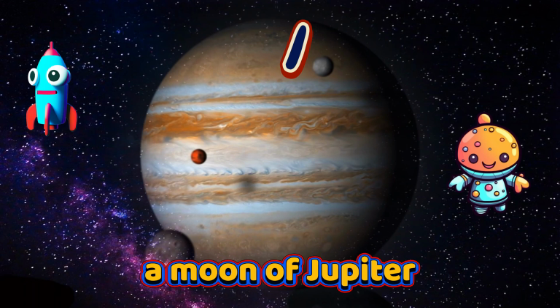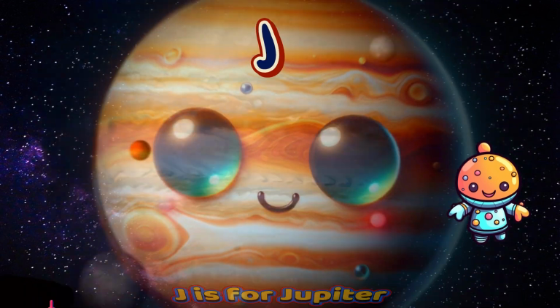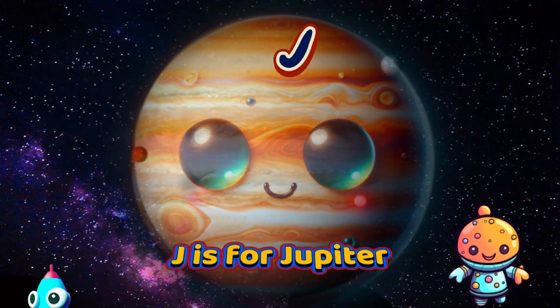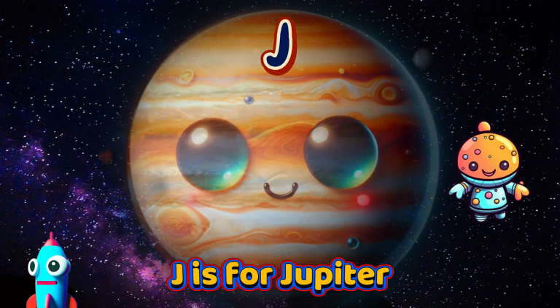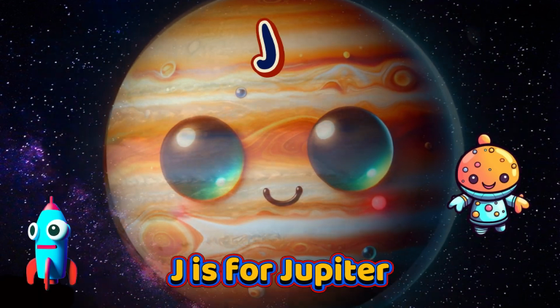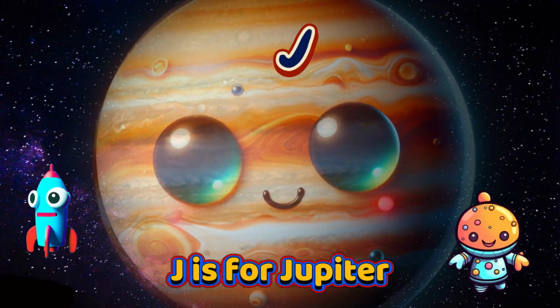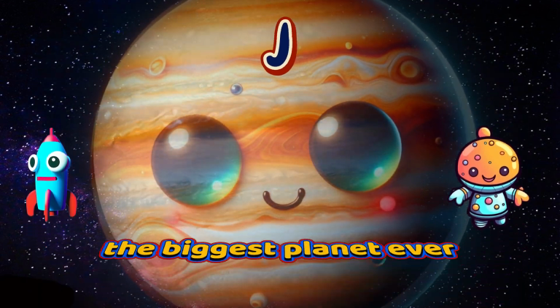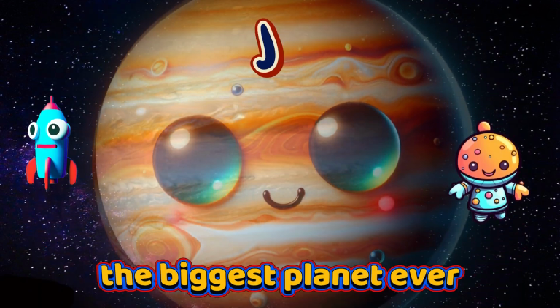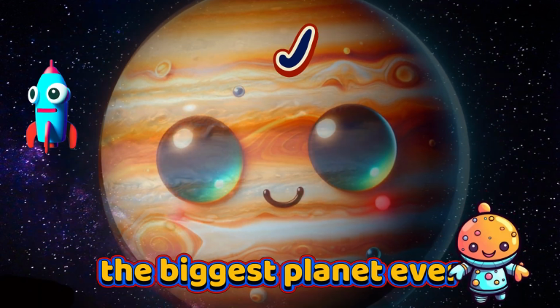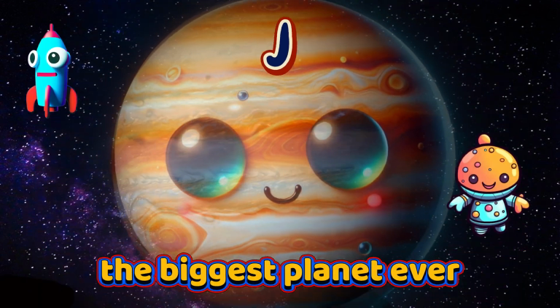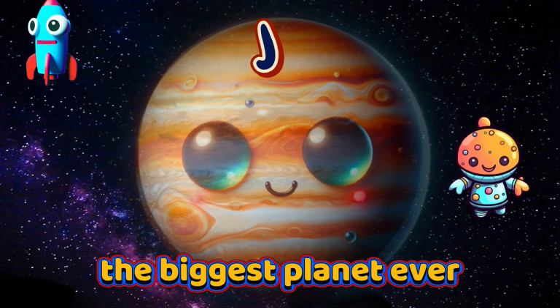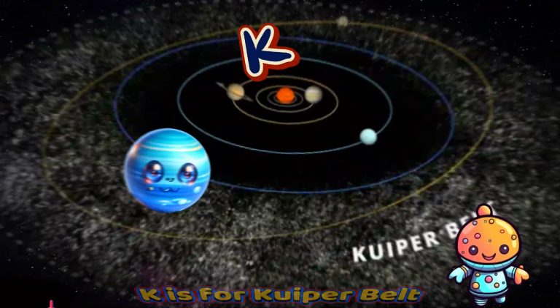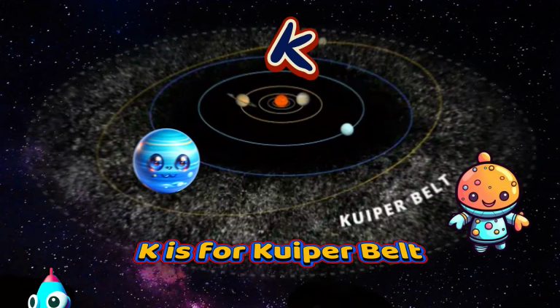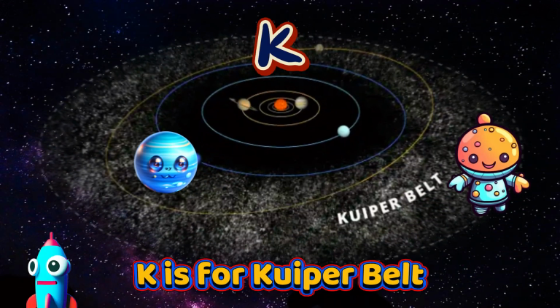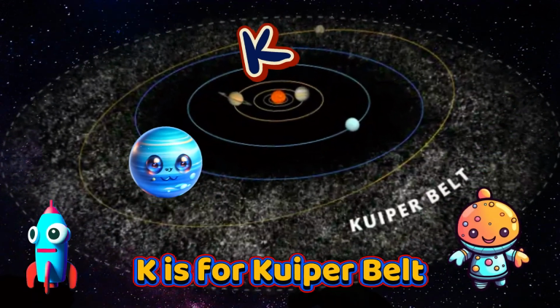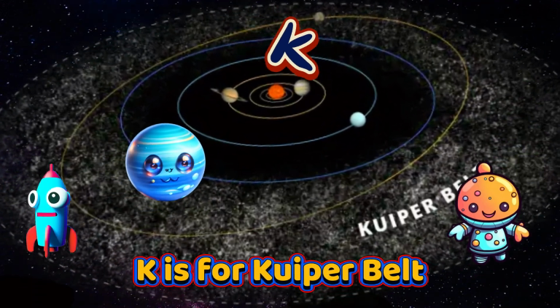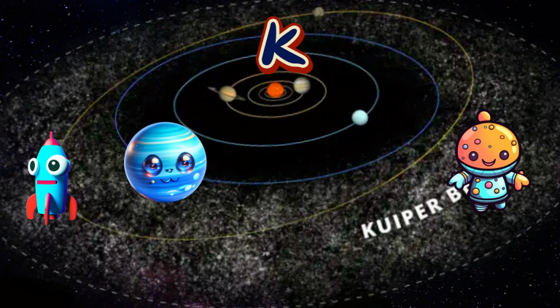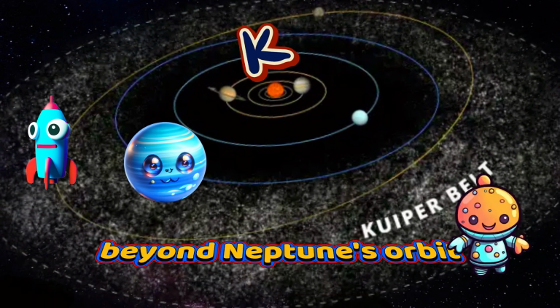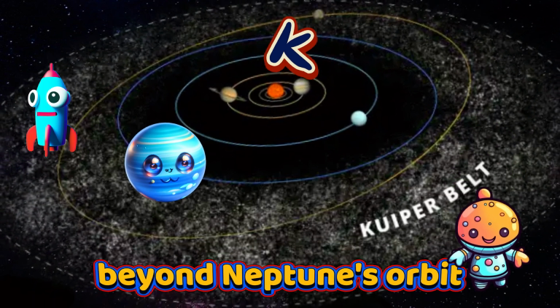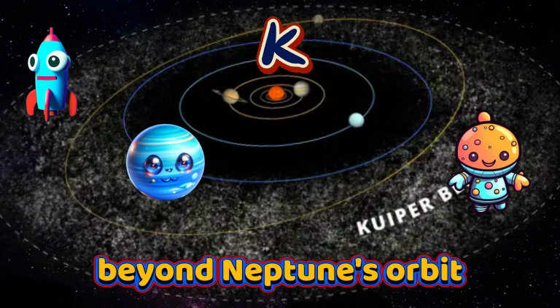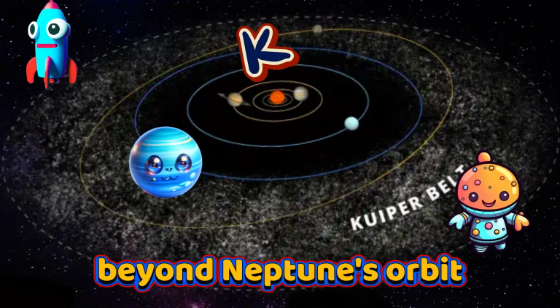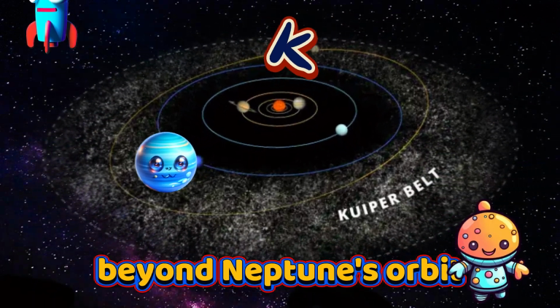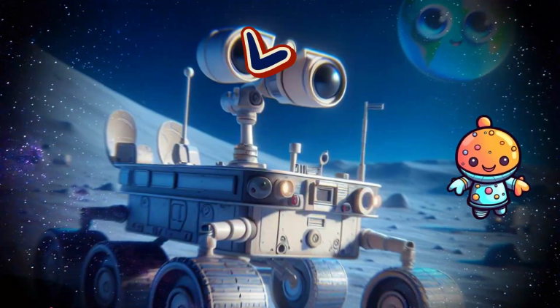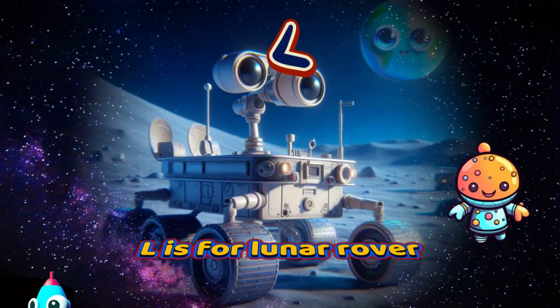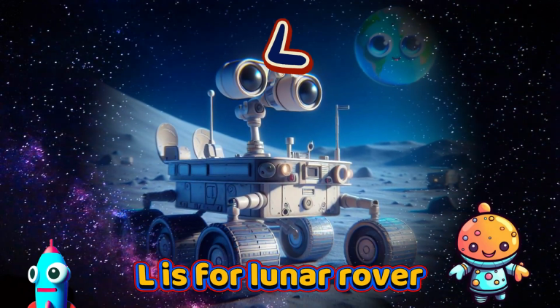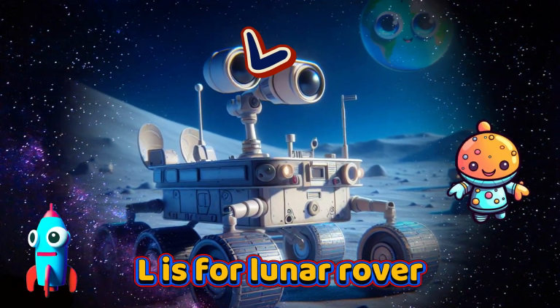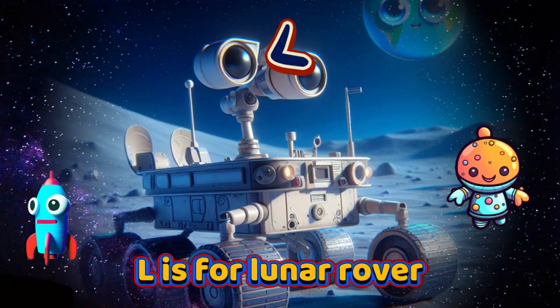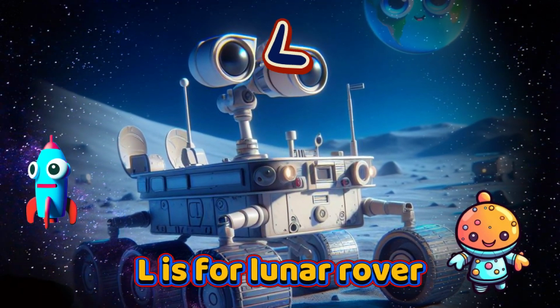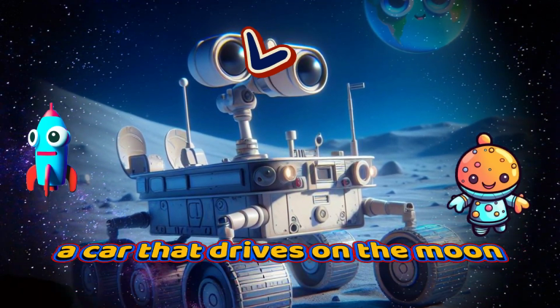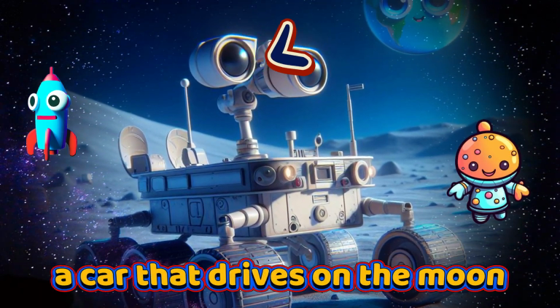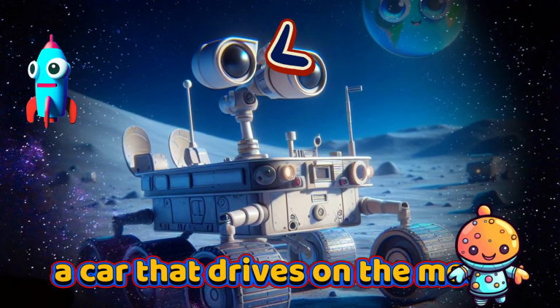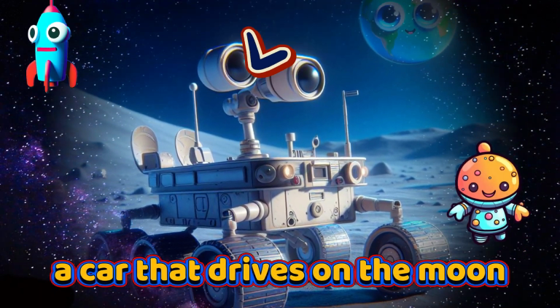J is for Jupiter, the biggest planet ever. K is for Kuiper Belt, beyond Neptune's orbit. L is for Lunar Rover, a car that drives on the moon.